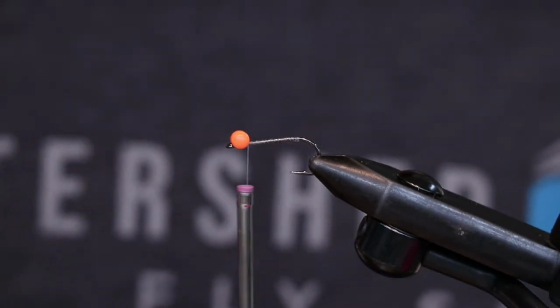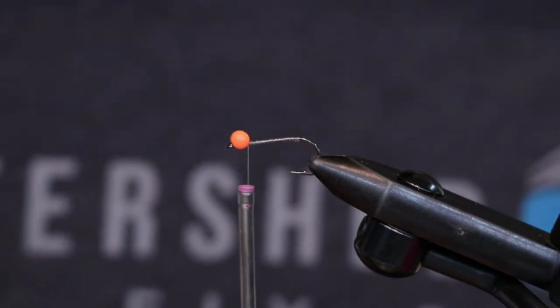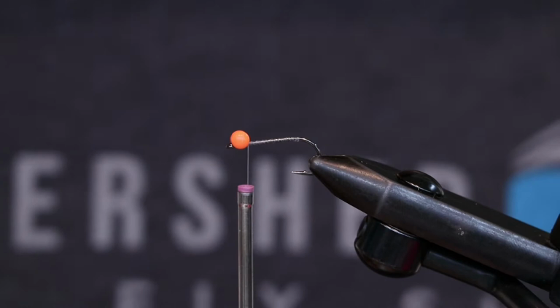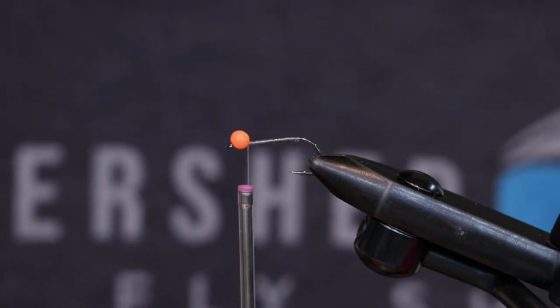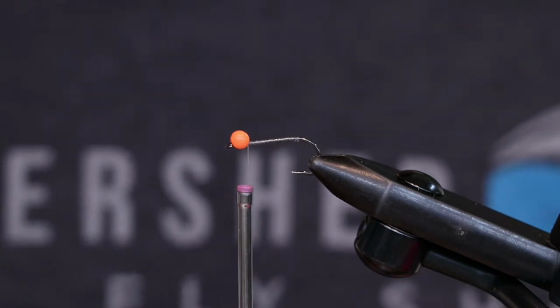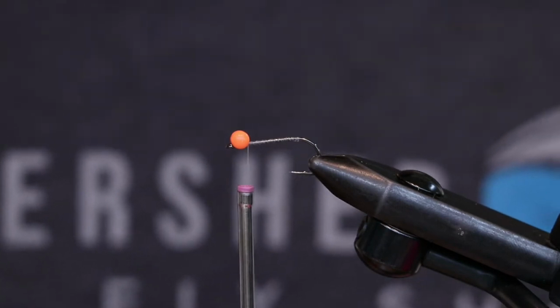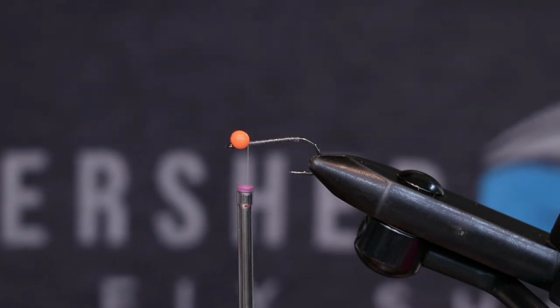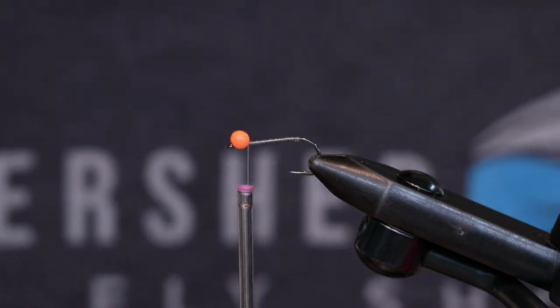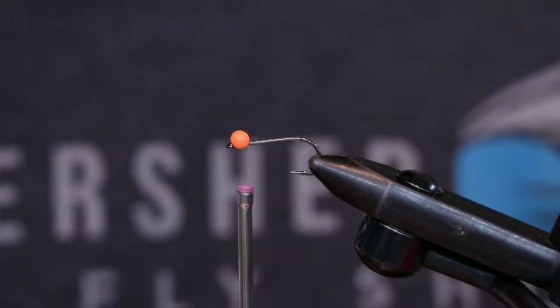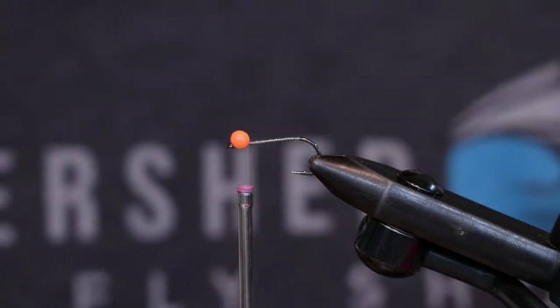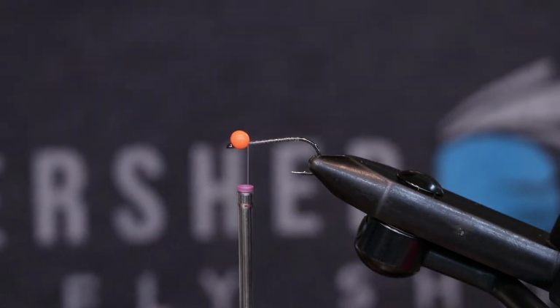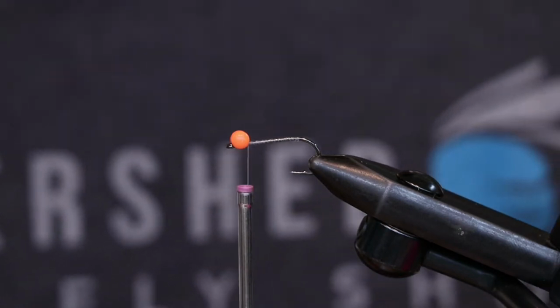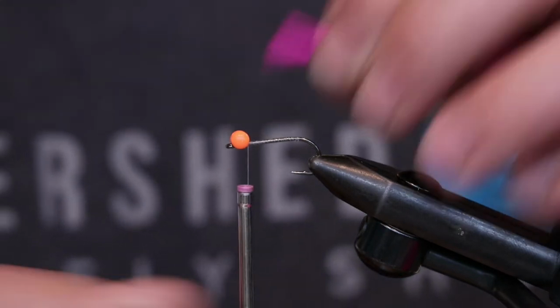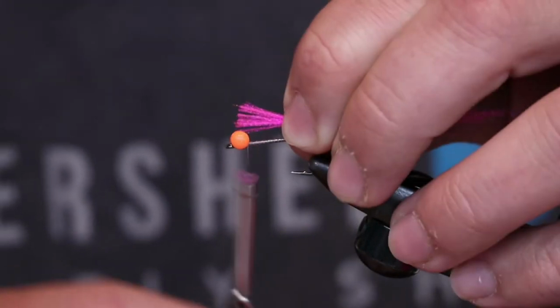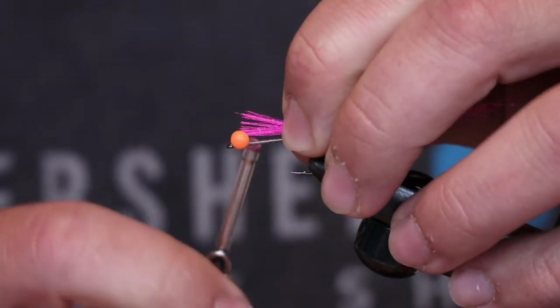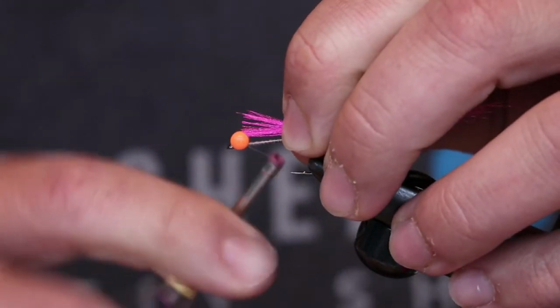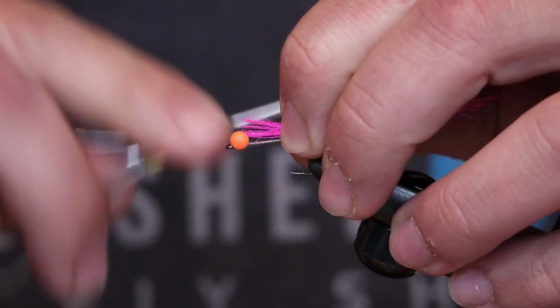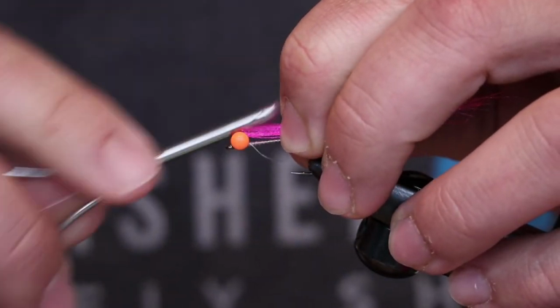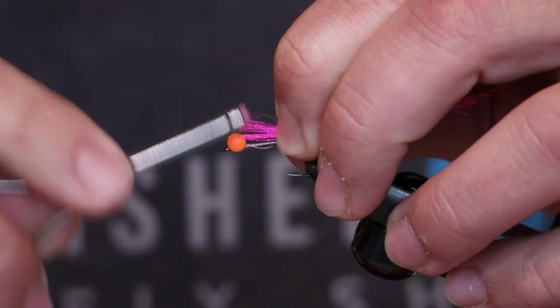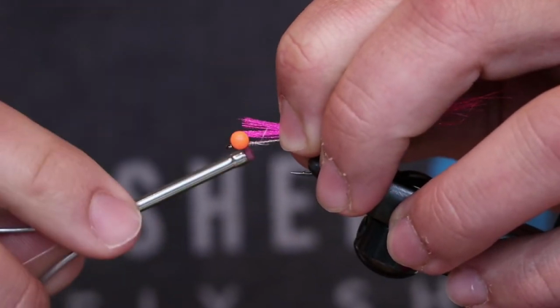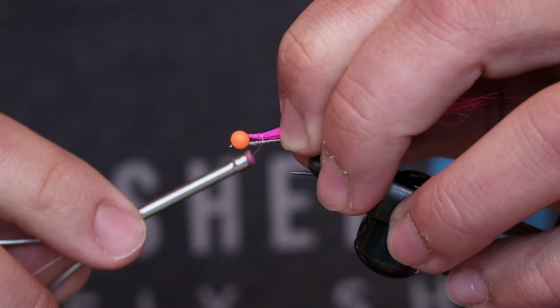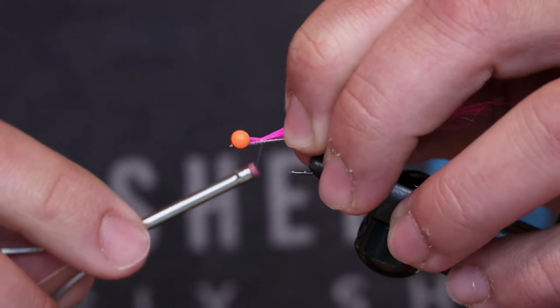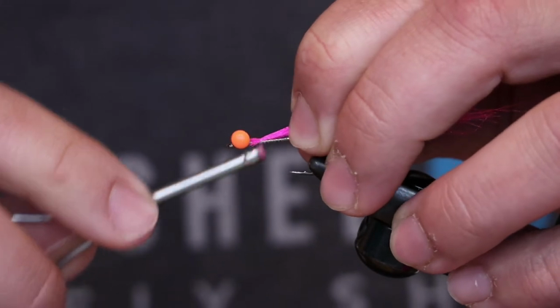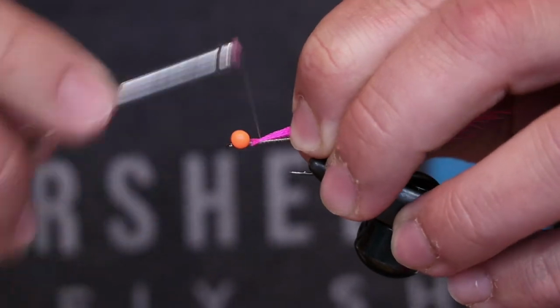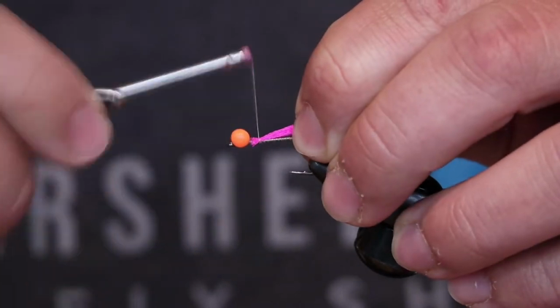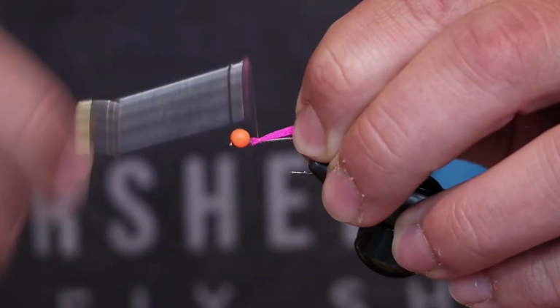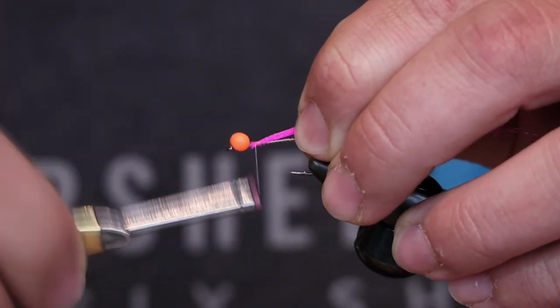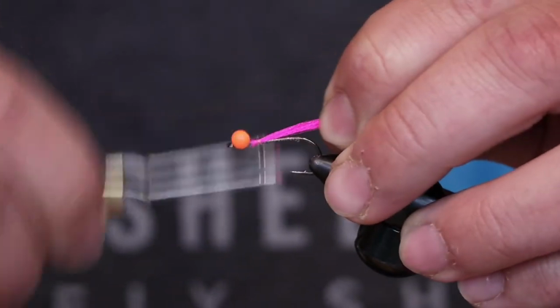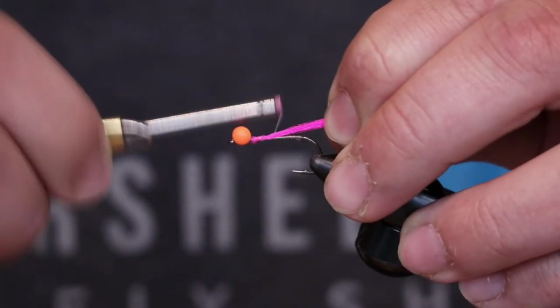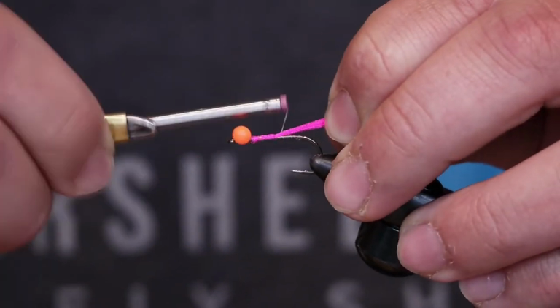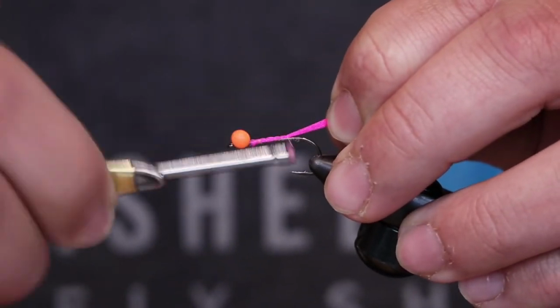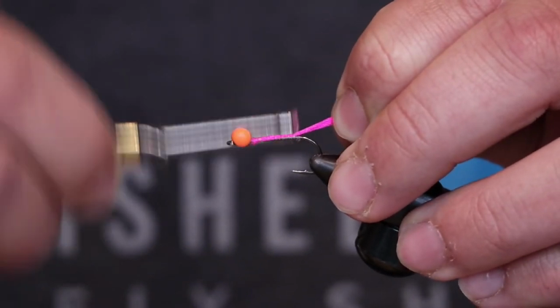Getting started with dumbbell eyes already on the hook because I didn't want to waste time, and a little thread base. For the tail, we're going to tie in pink fluoro fiber — I just do a little clump of this stuff.